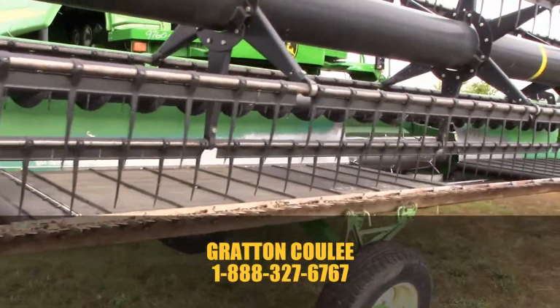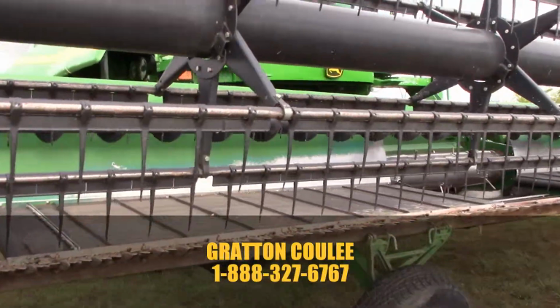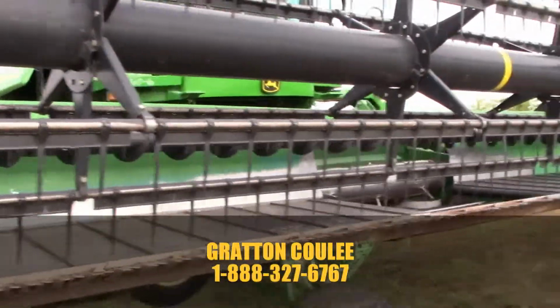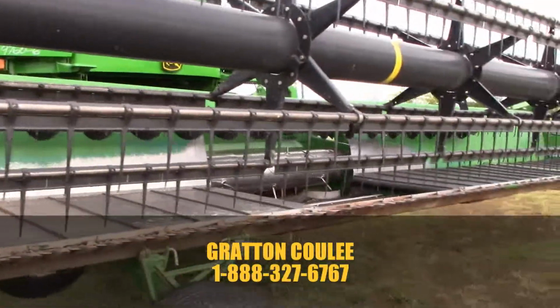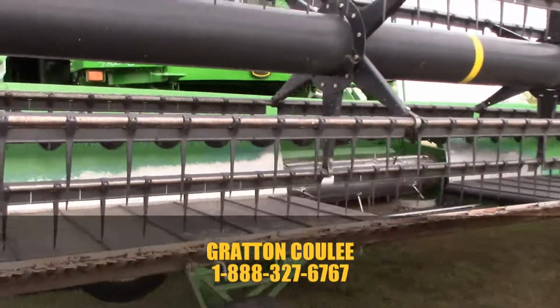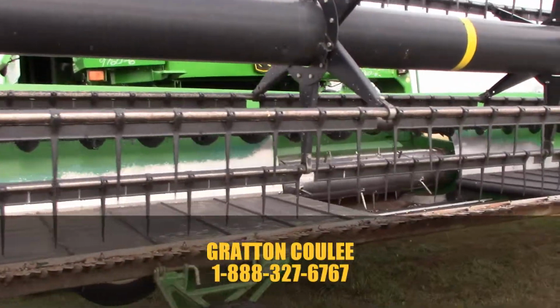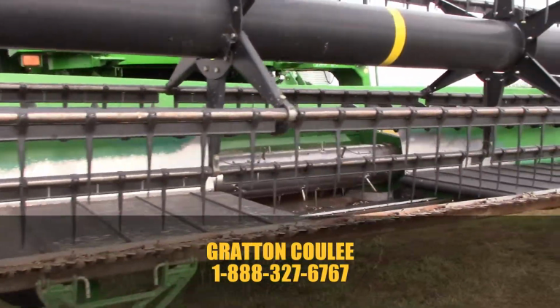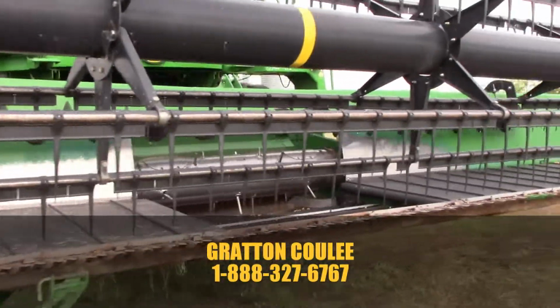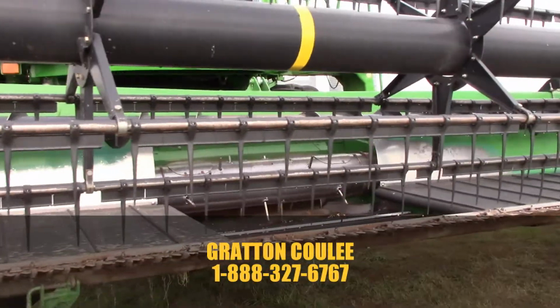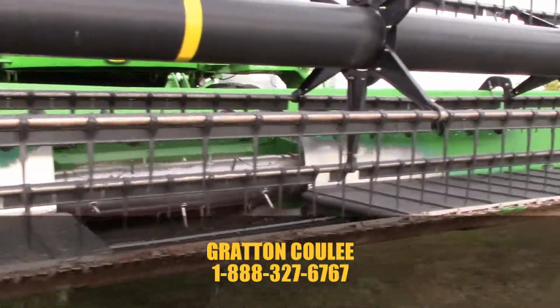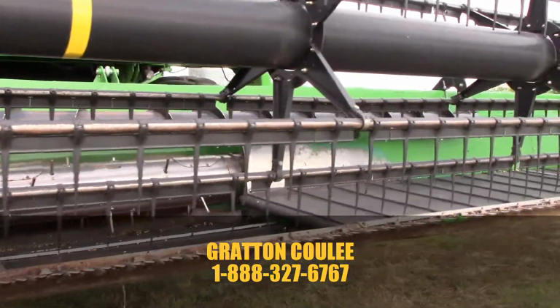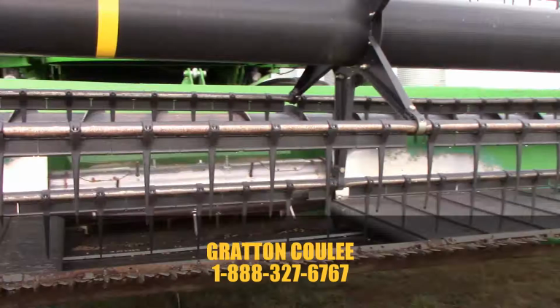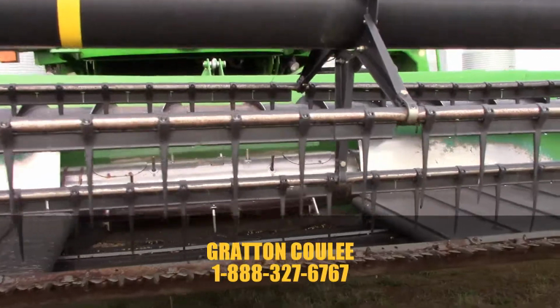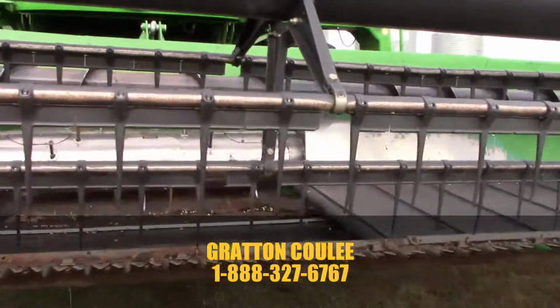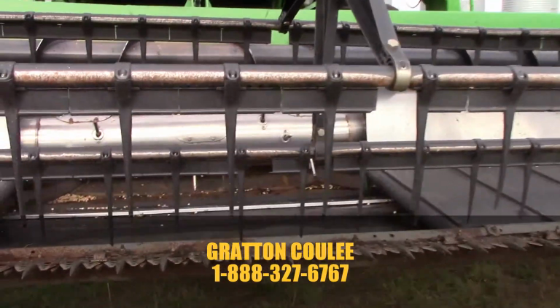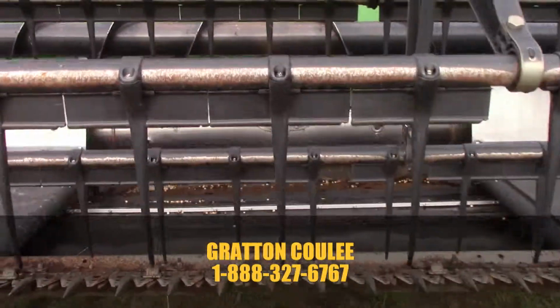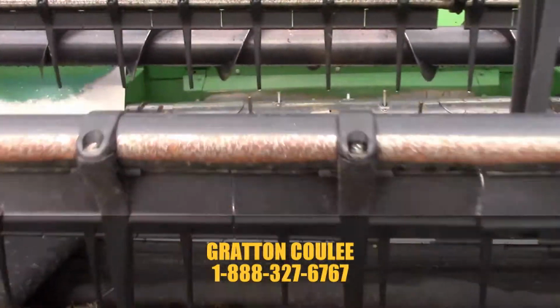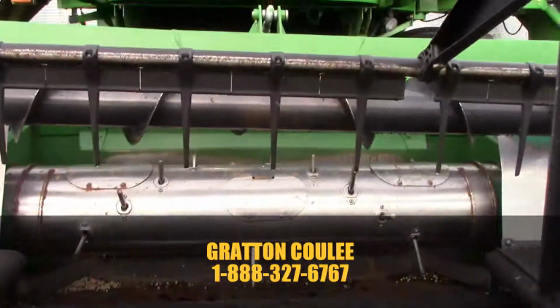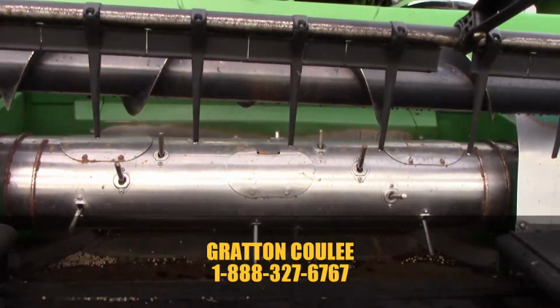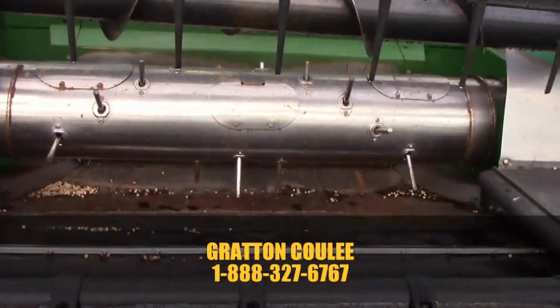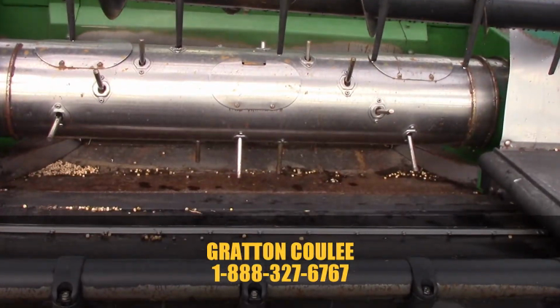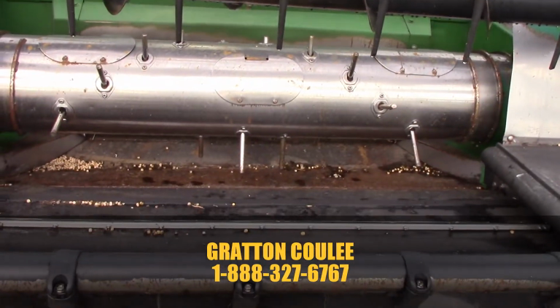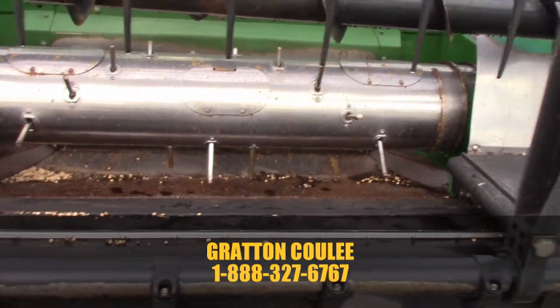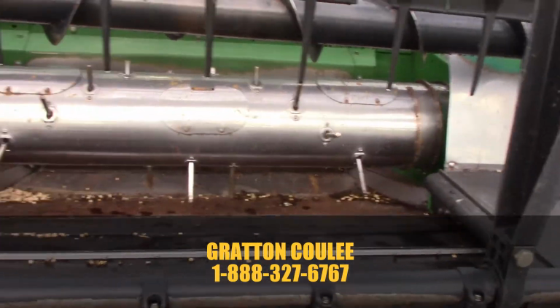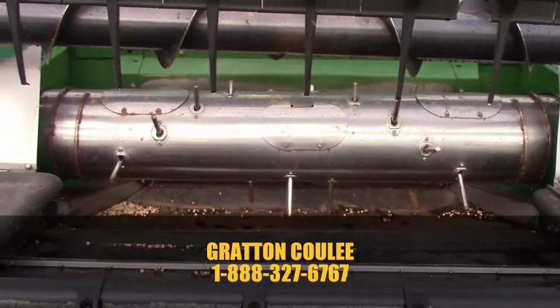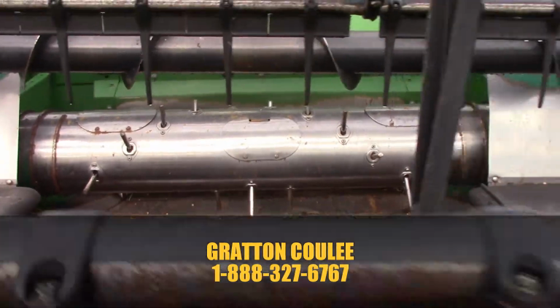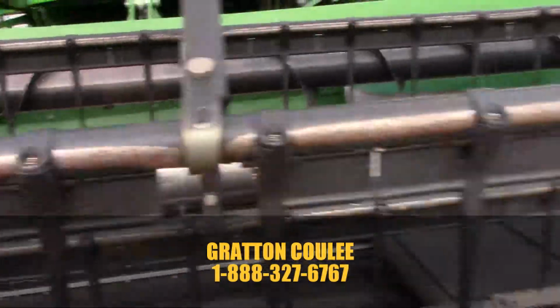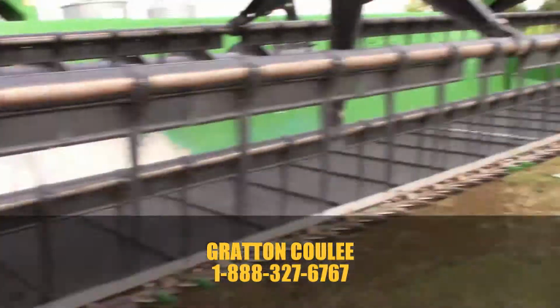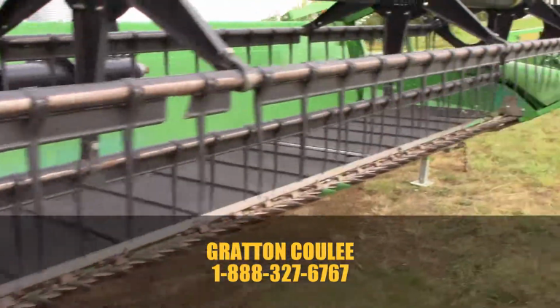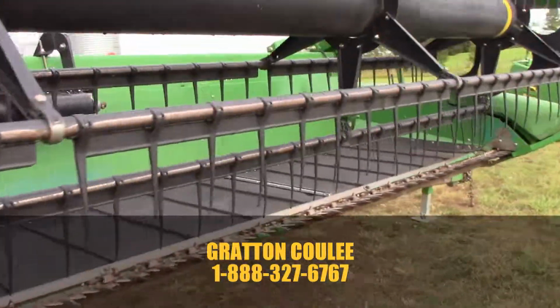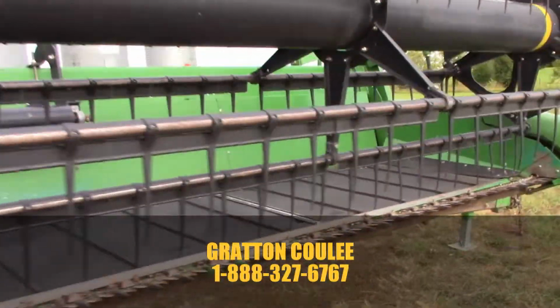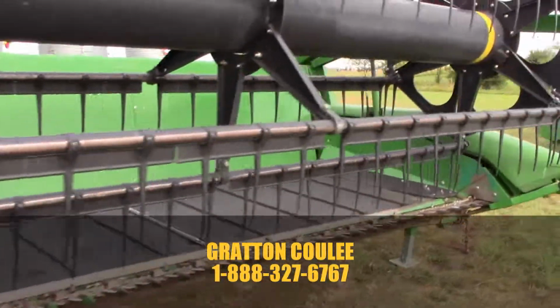The pickup reel teeth are worn a little bit, but not bad by any means. As you can see, the feed auger is pretty much flawless — no dents in it that I can see at all. Just a very, very nice header.